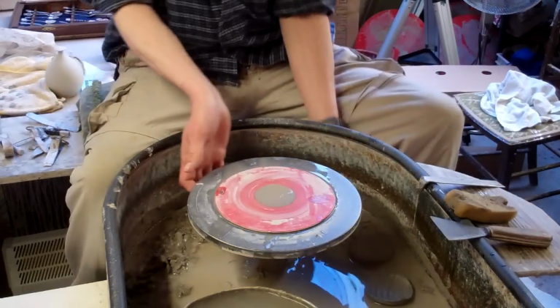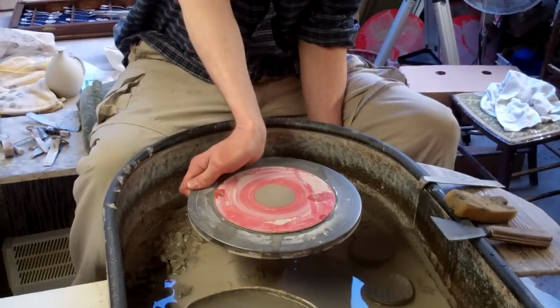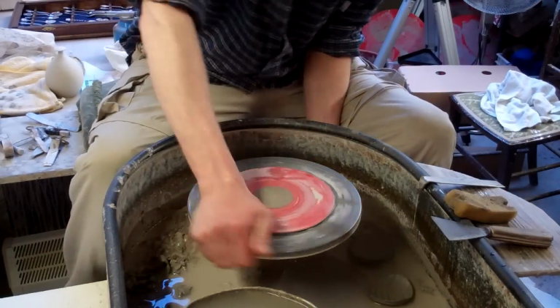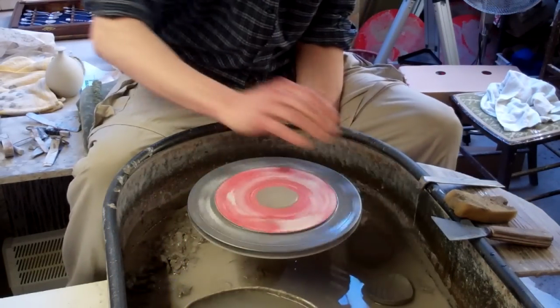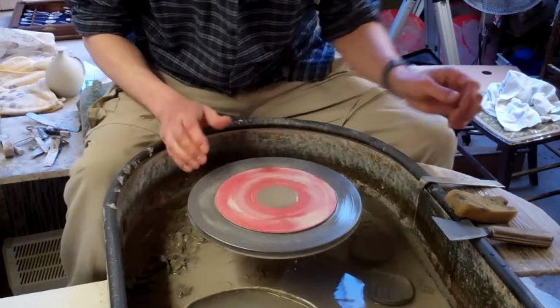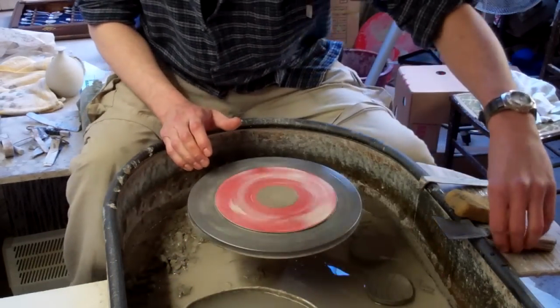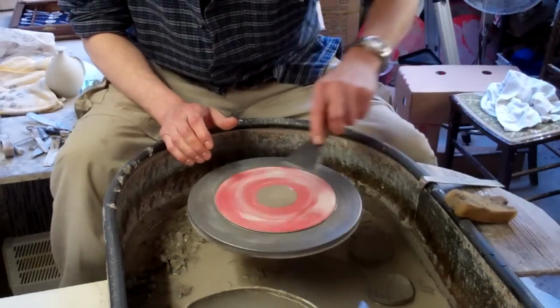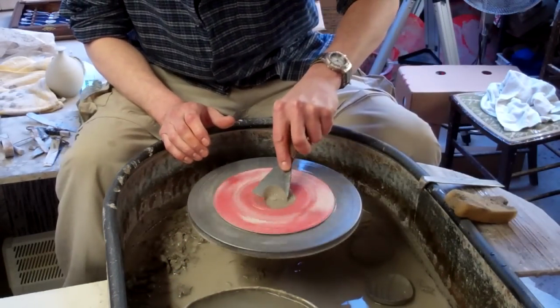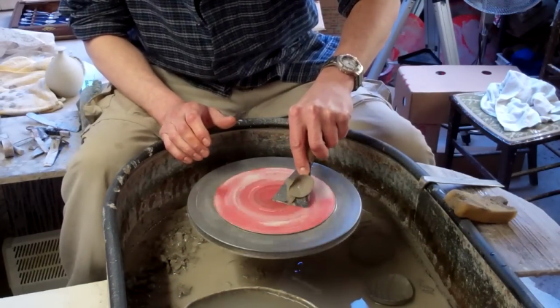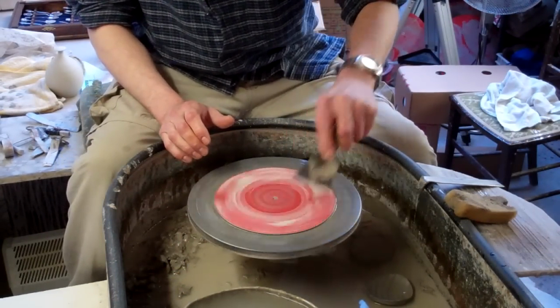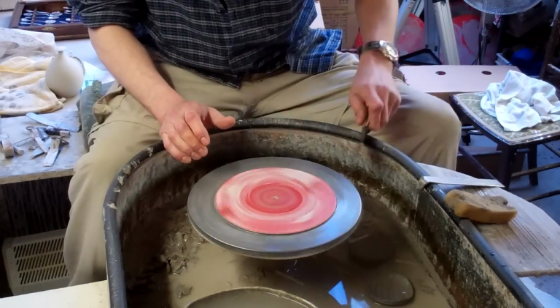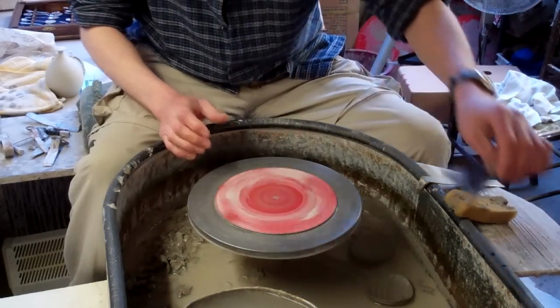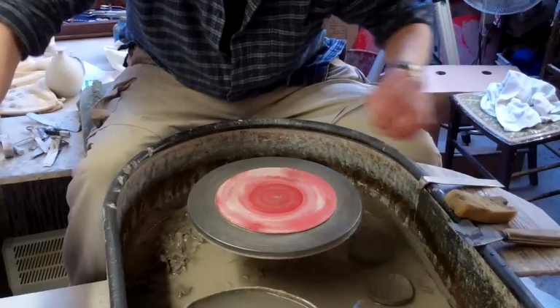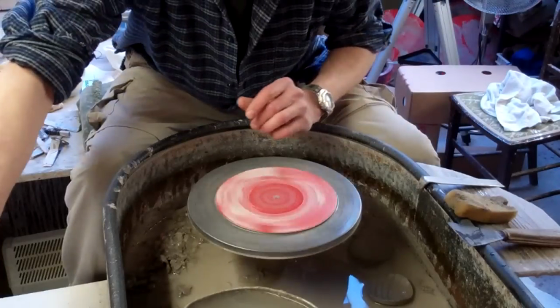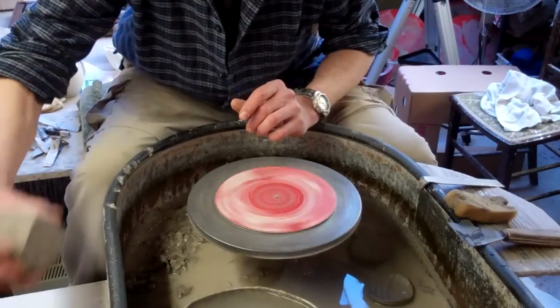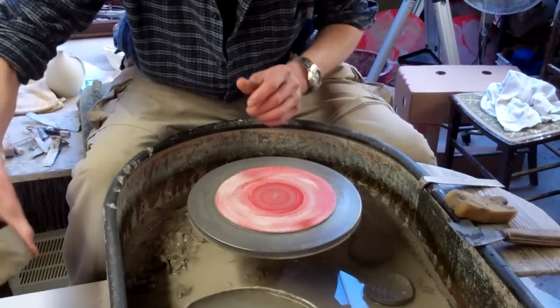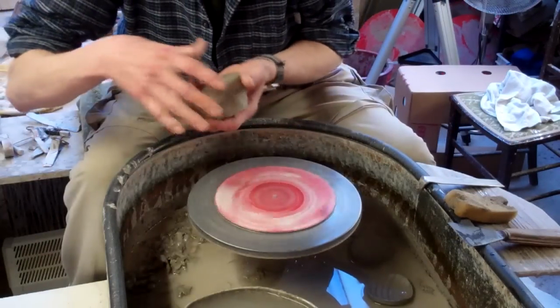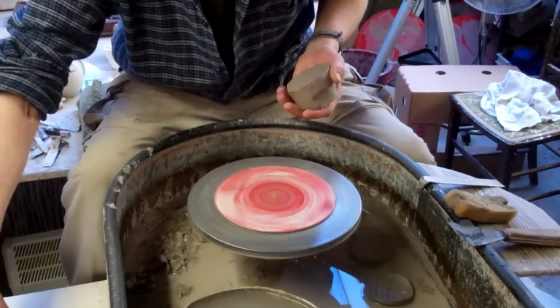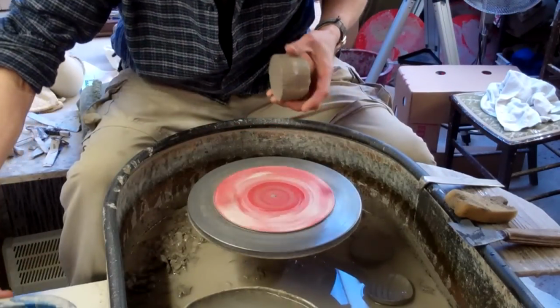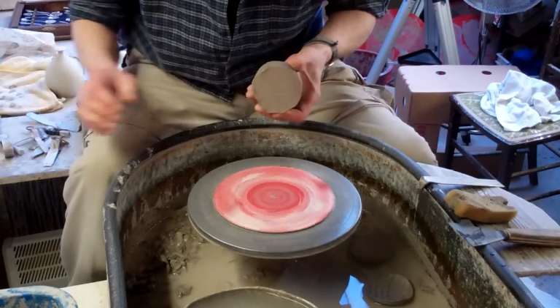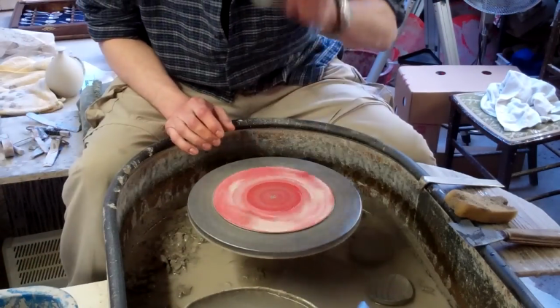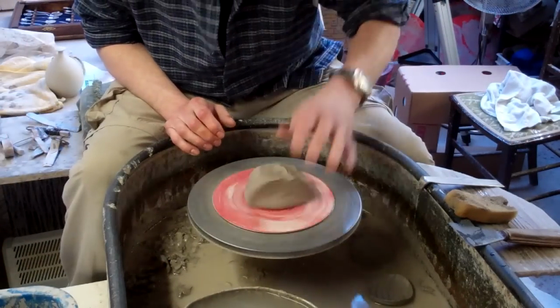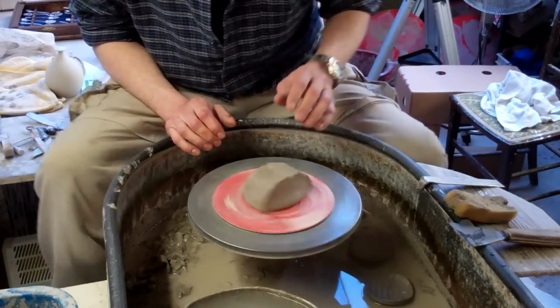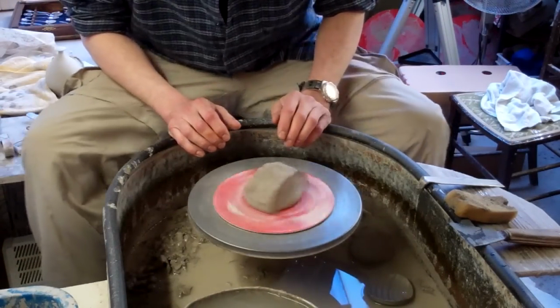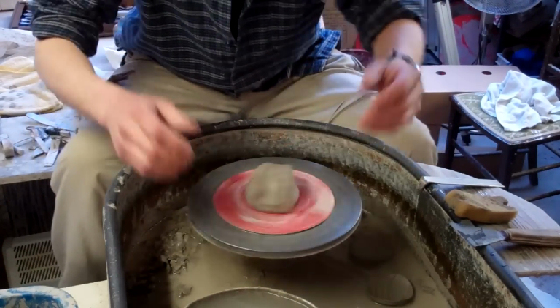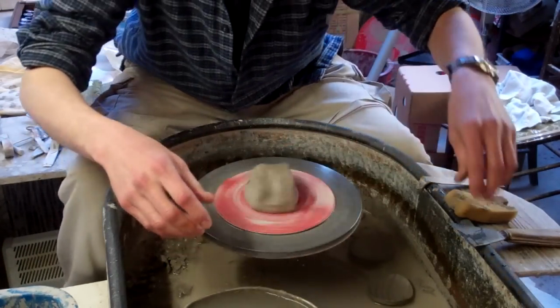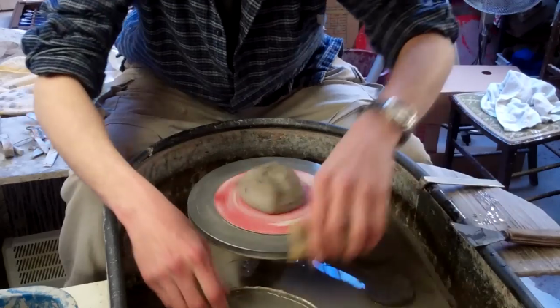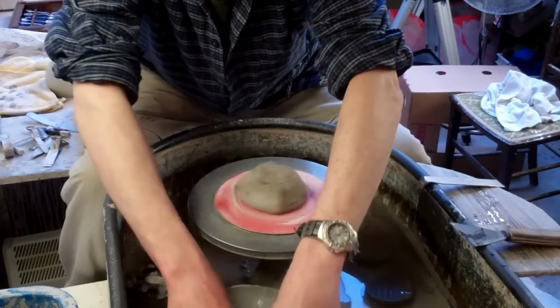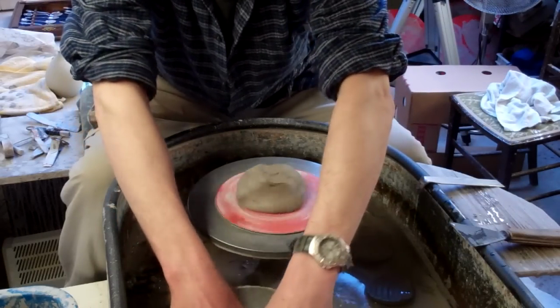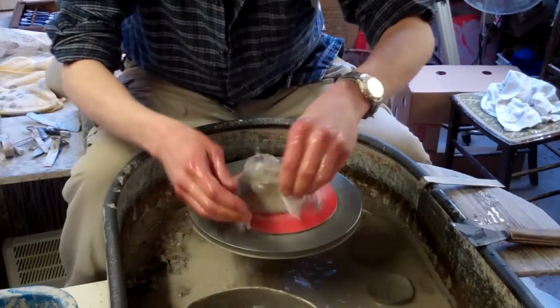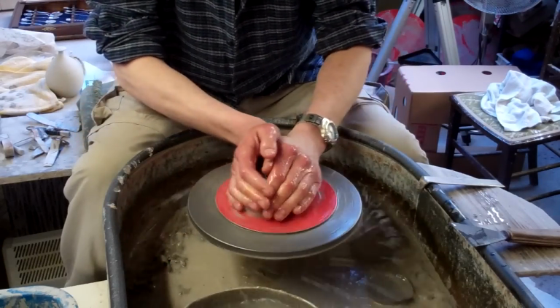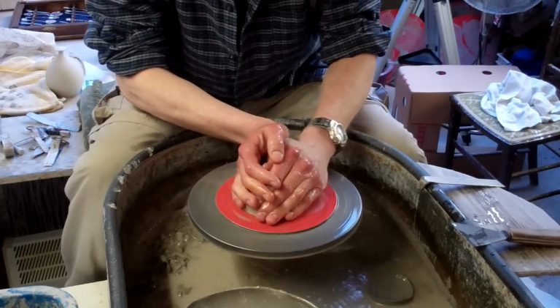Hi folks, today I'm making a few ashtrays actually. People still buy them, people still smoke, so anyway you don't have to use them as ashtrays but it'll give you a bit of an idea of a different sort of shape and pot.